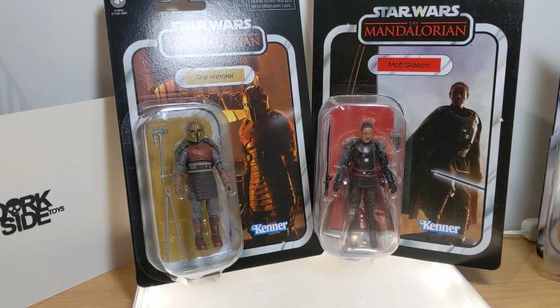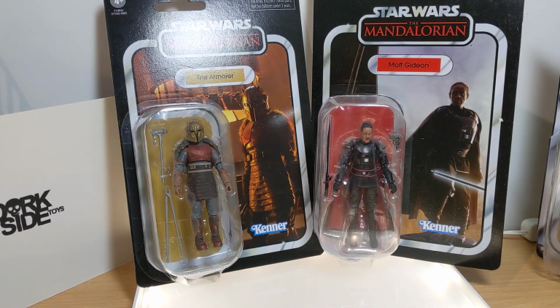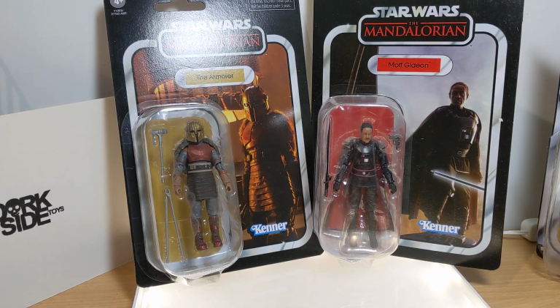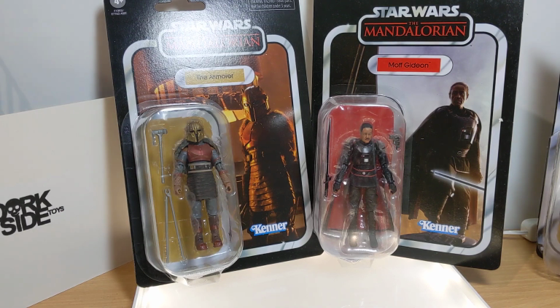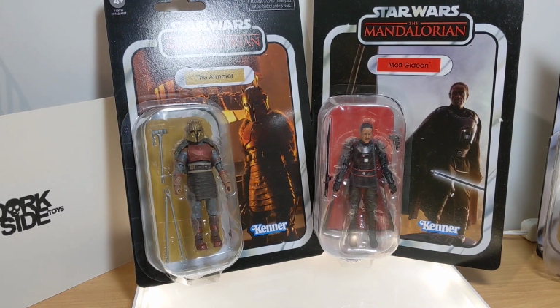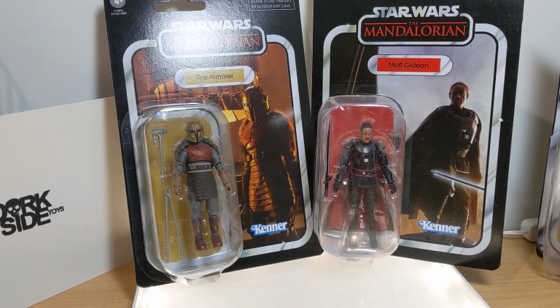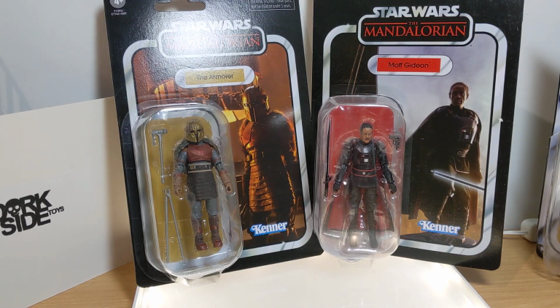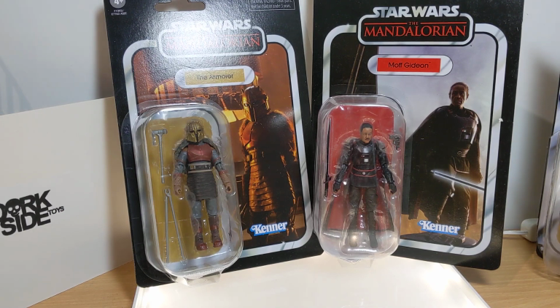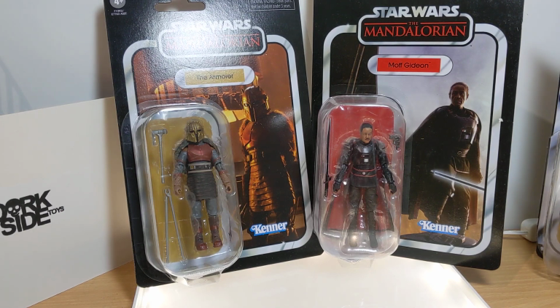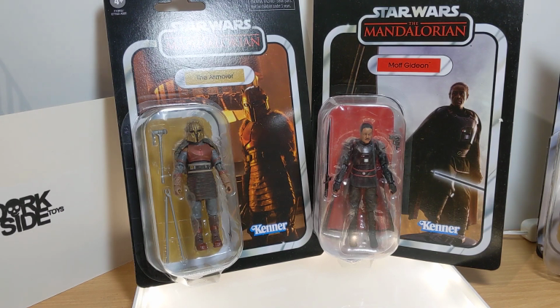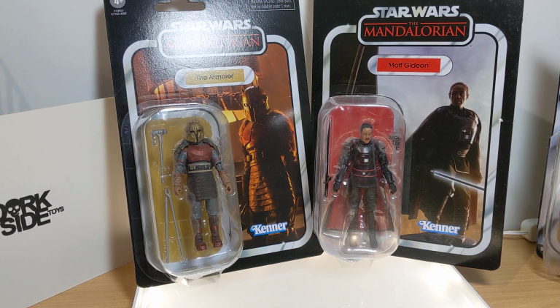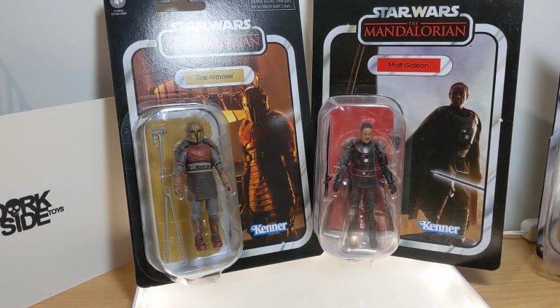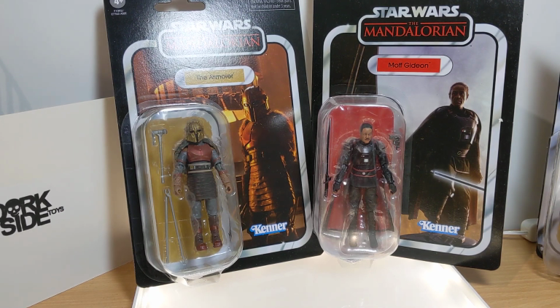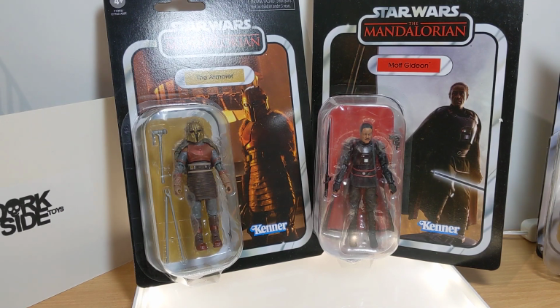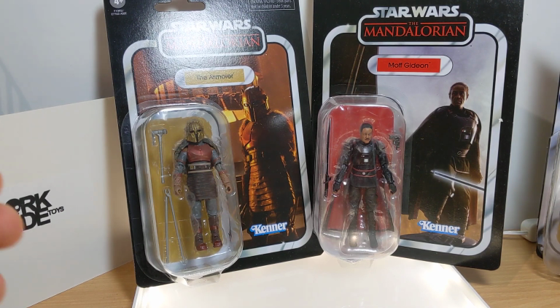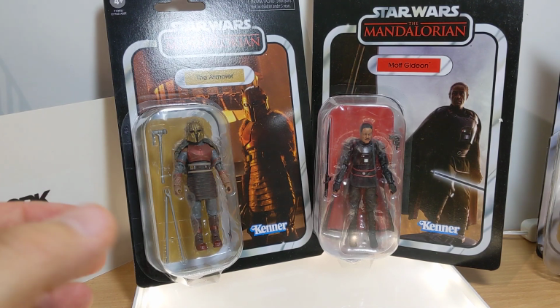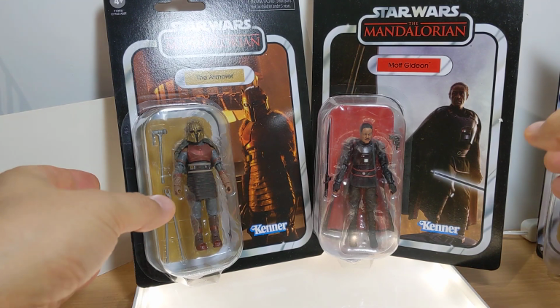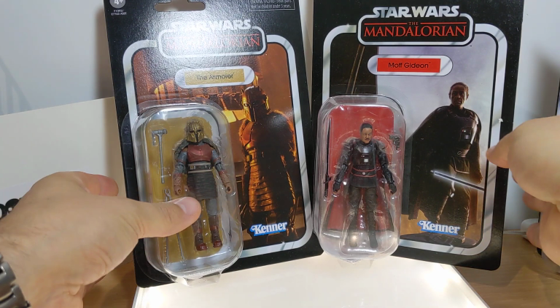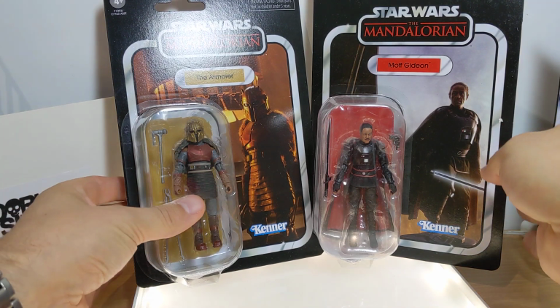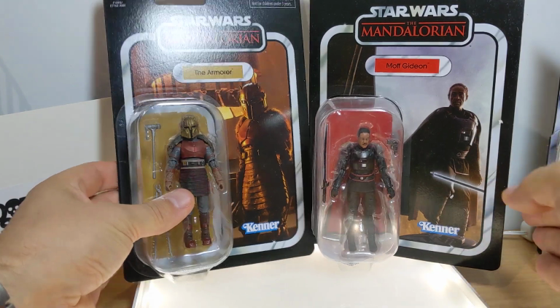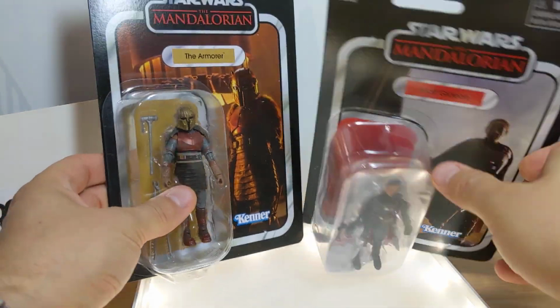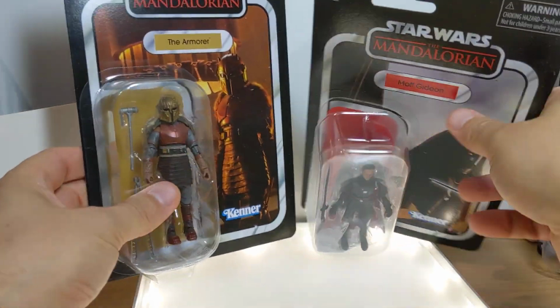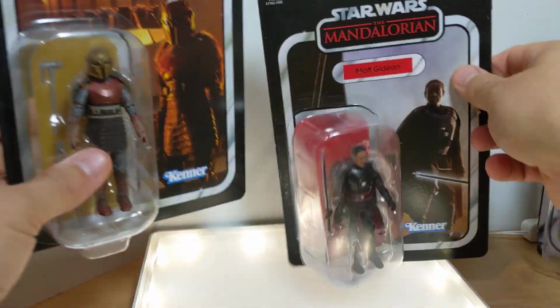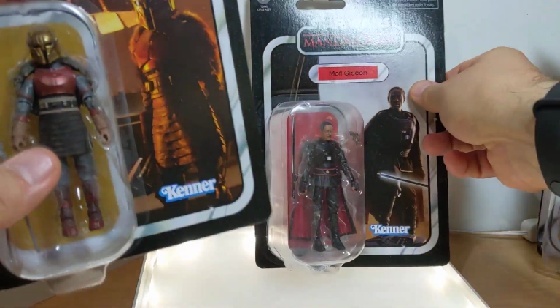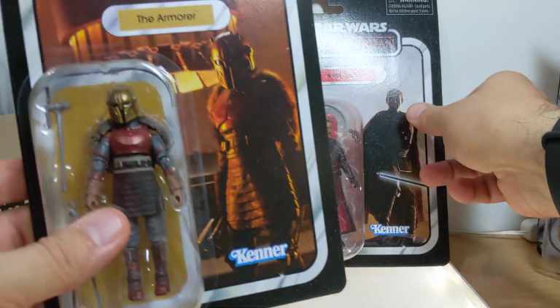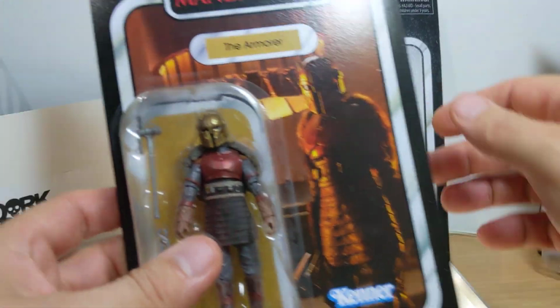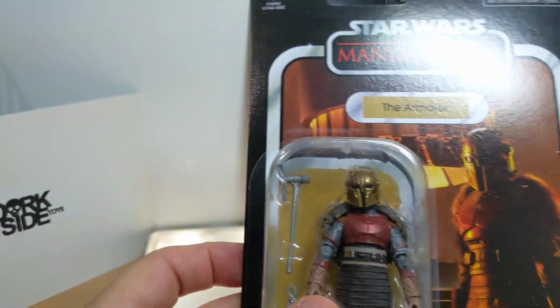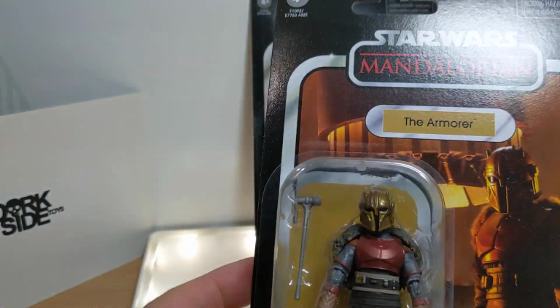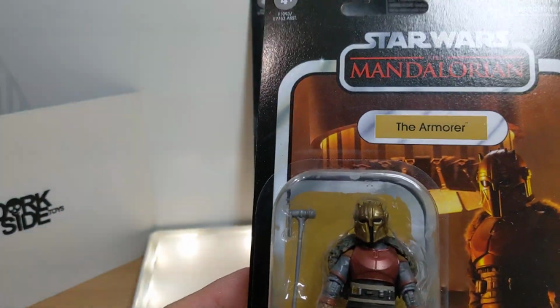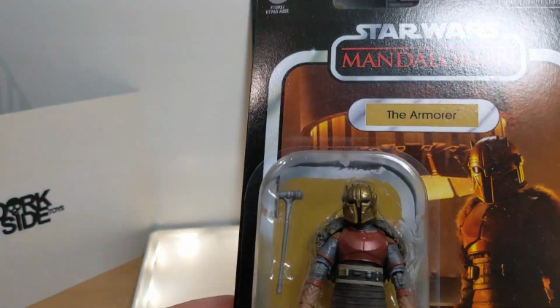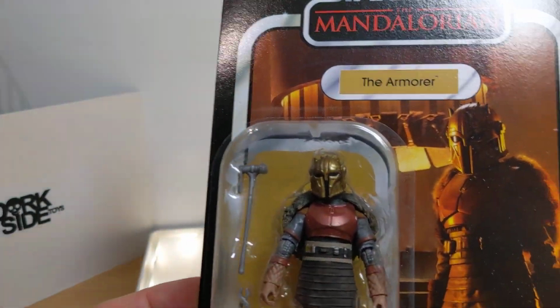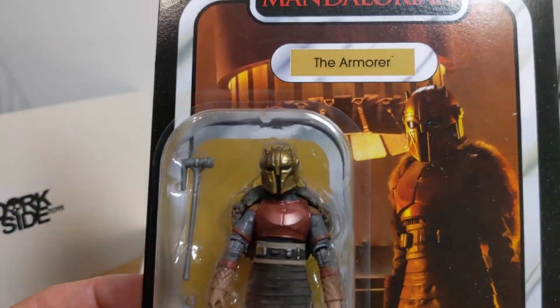Taking a look at two Star Wars The Vintage Collection 3.75-inch figures here. Today we're going to look at the Armourer and the Moff Gideon figure.